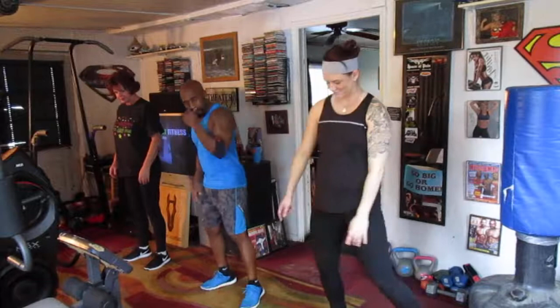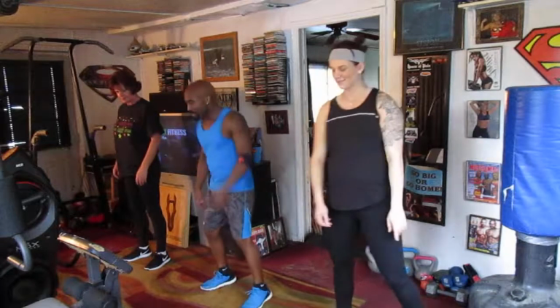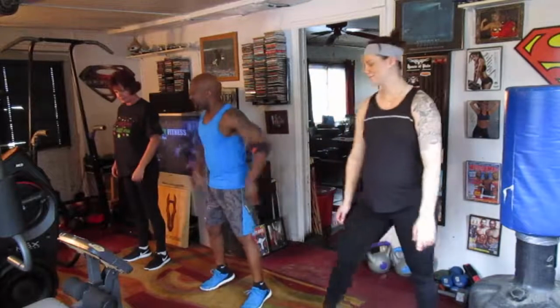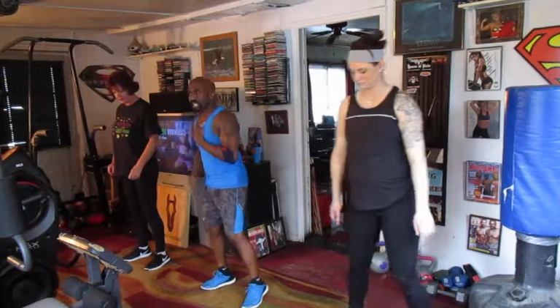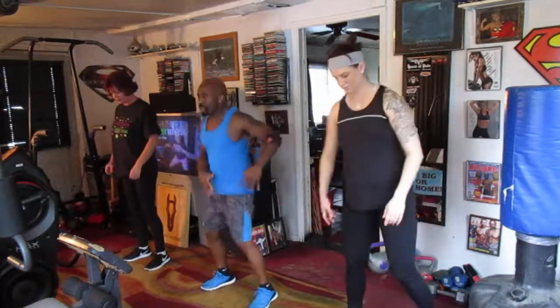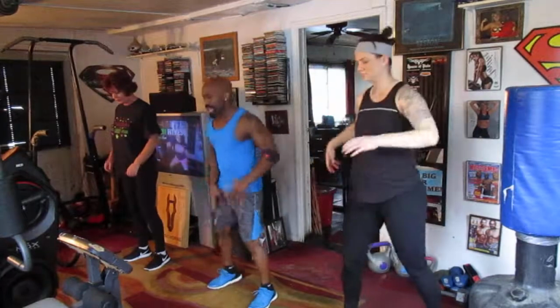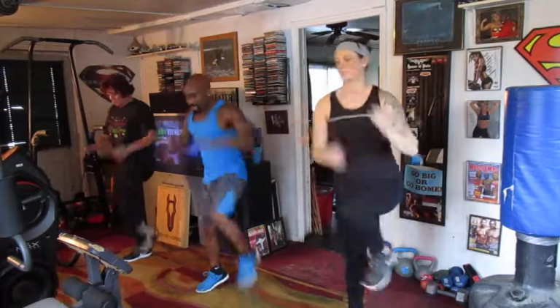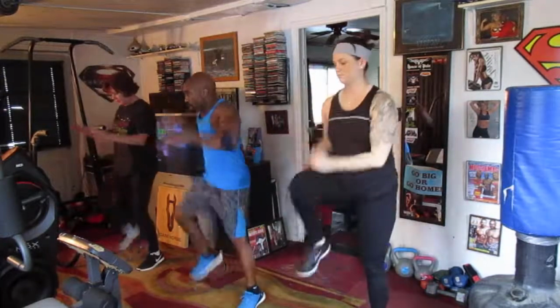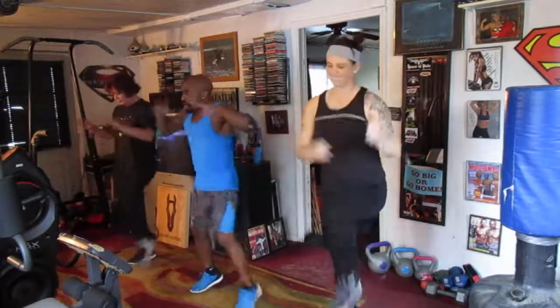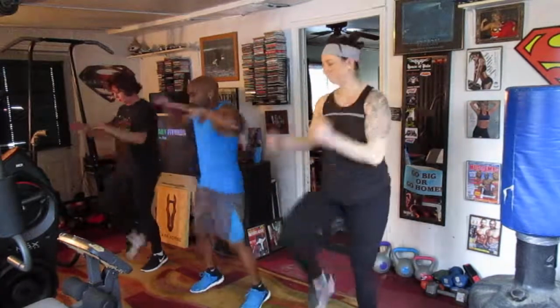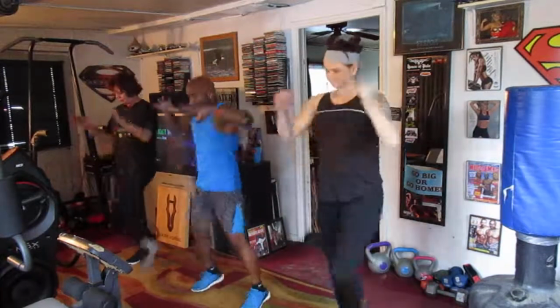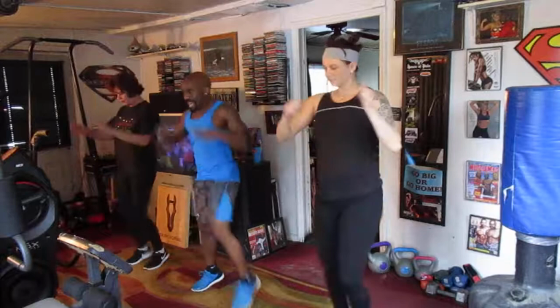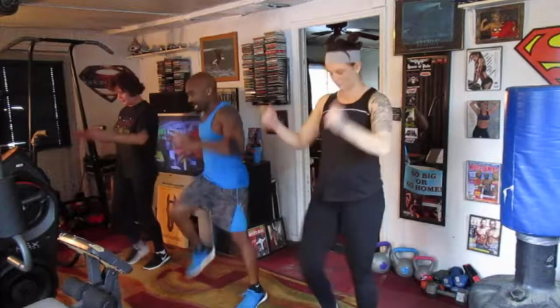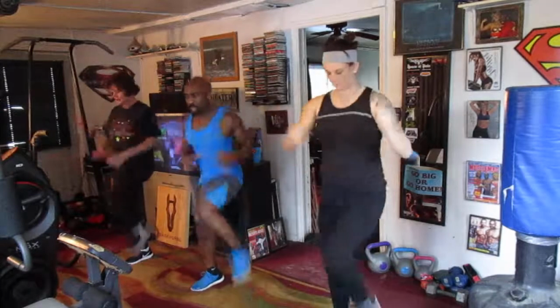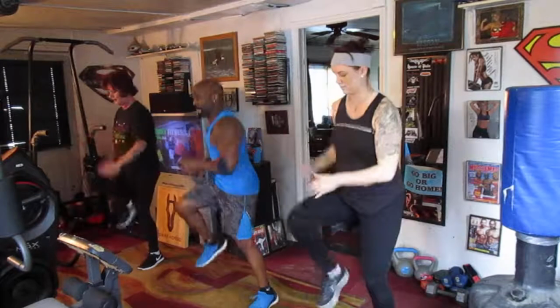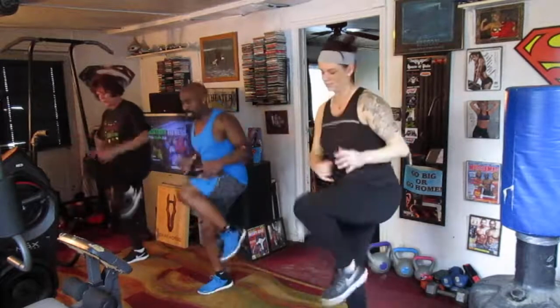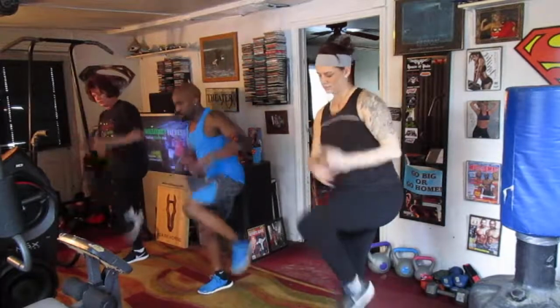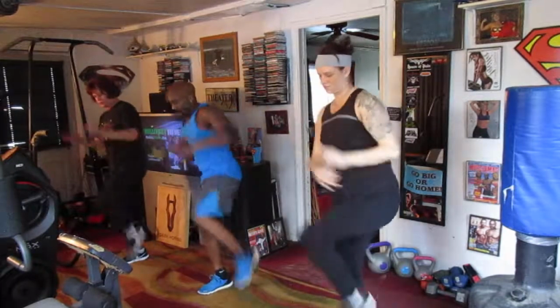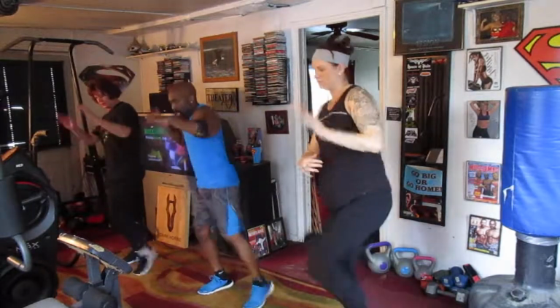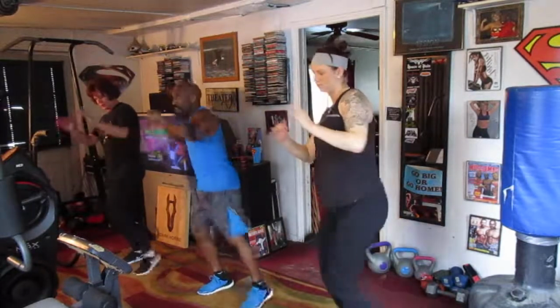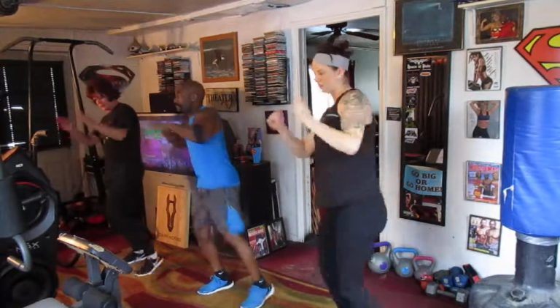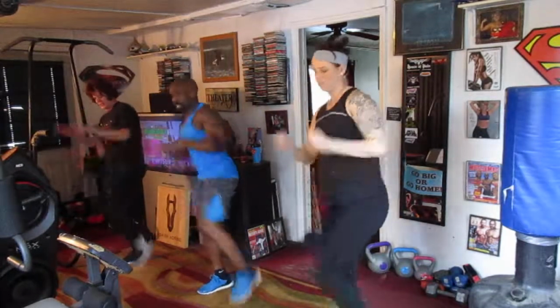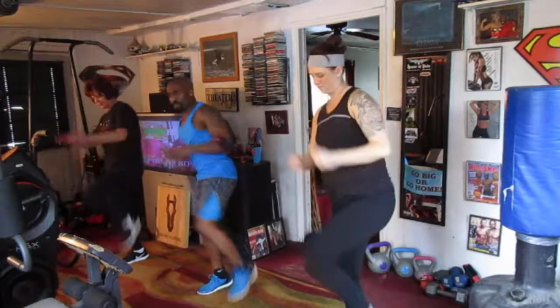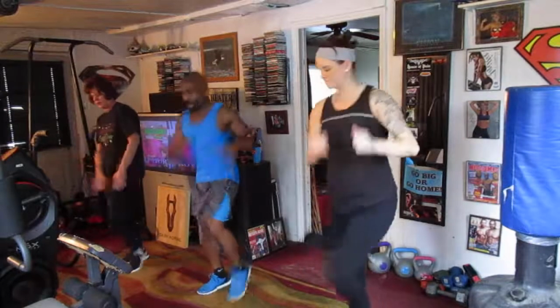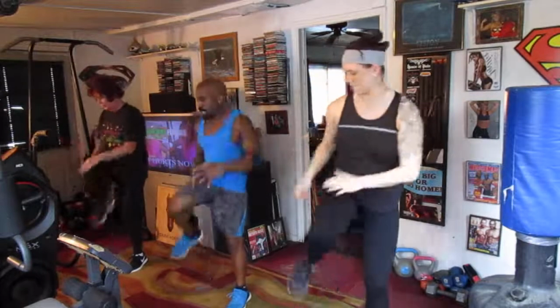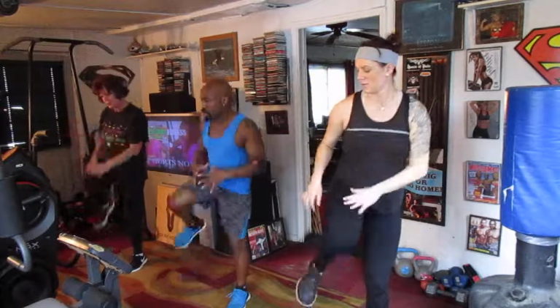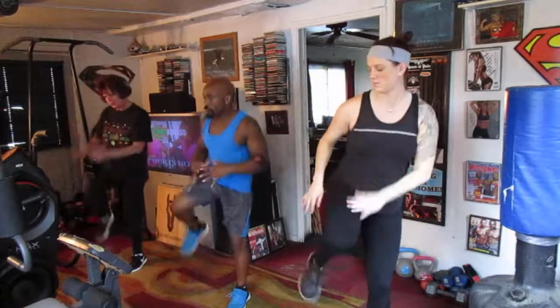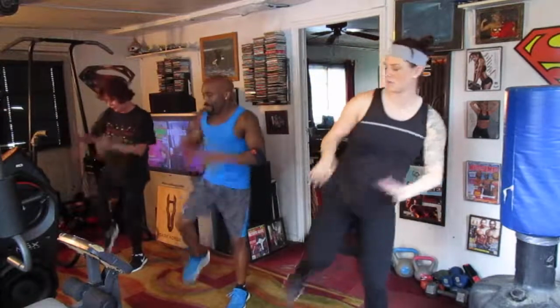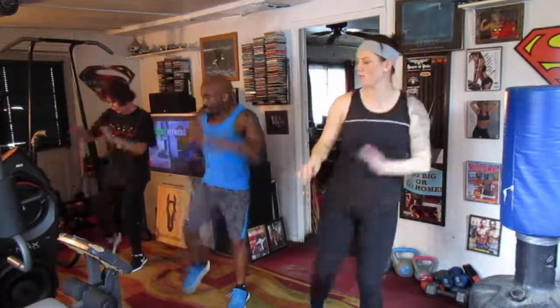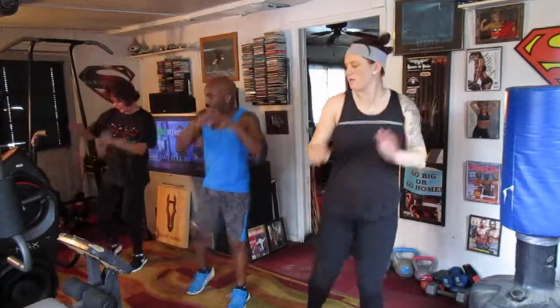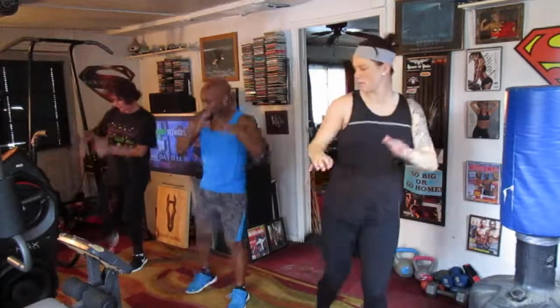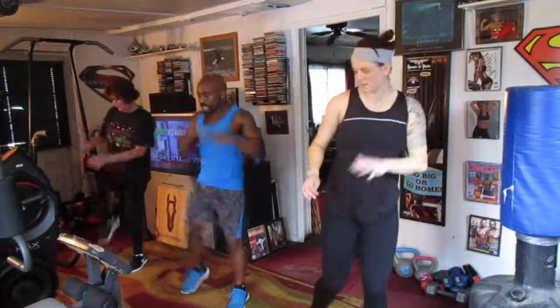You ready? Five, six — march it out. And march it out. One, two, three, four, five, six. Pull up left leg, pull it up. Two, three, four, five, six. Pull up right leg, pull it up. Two, three, four, five, six.